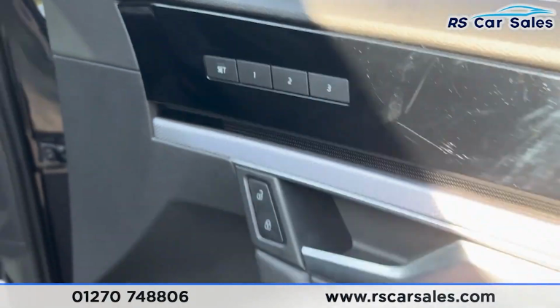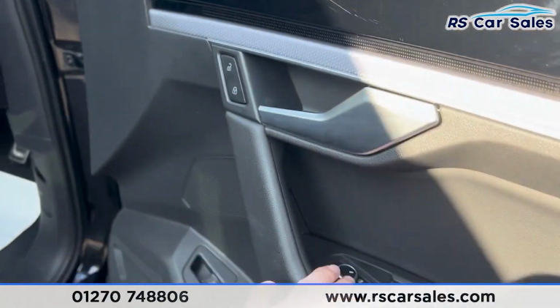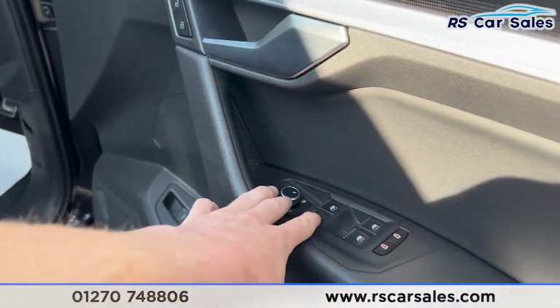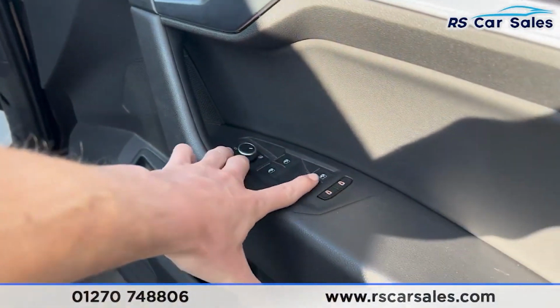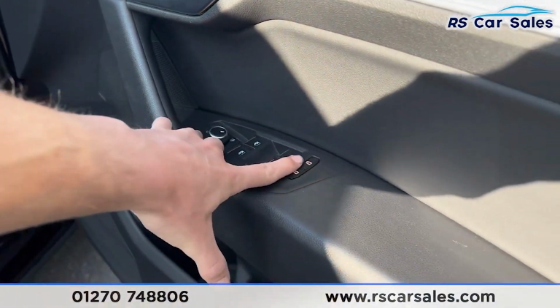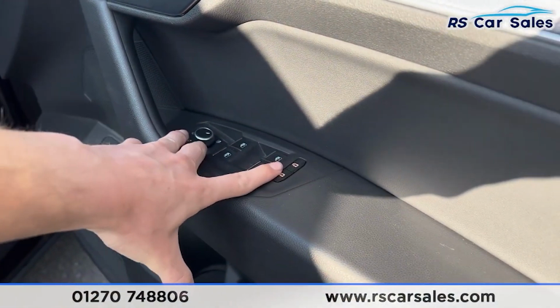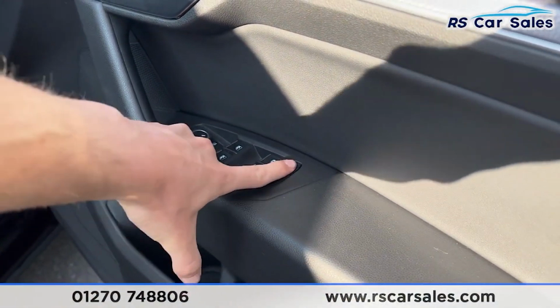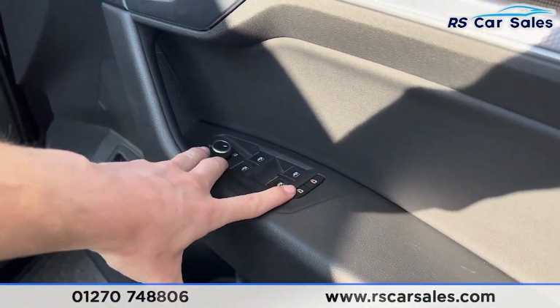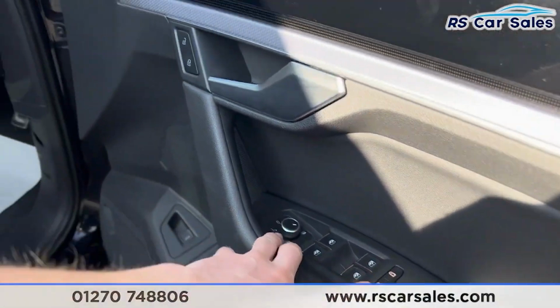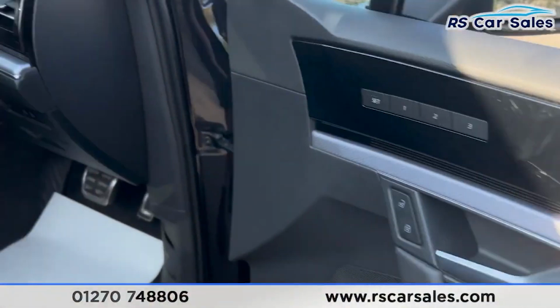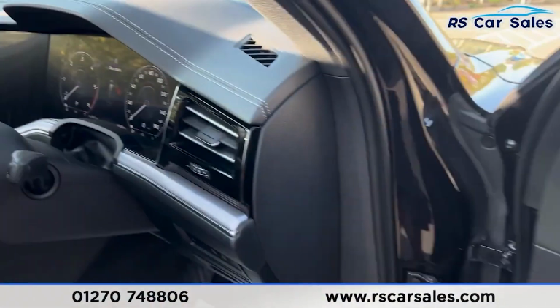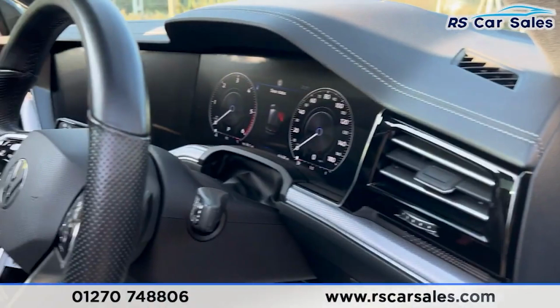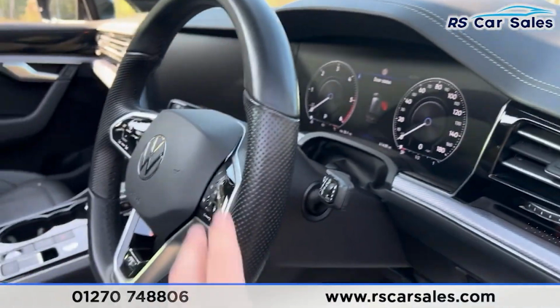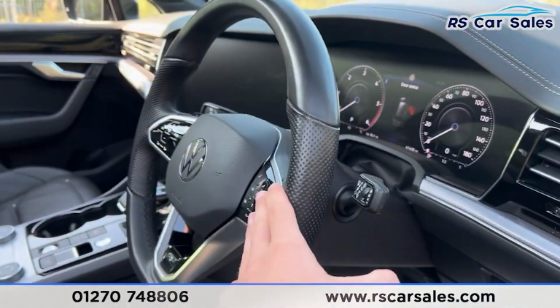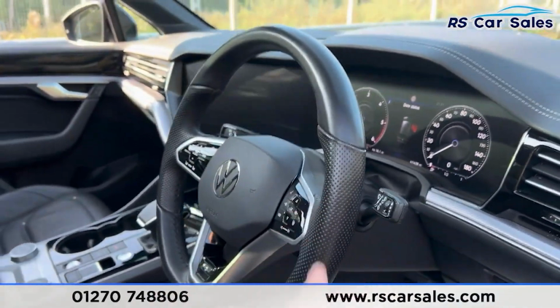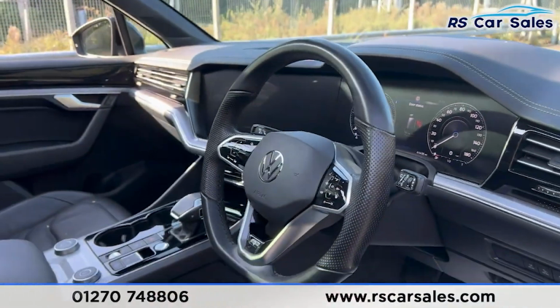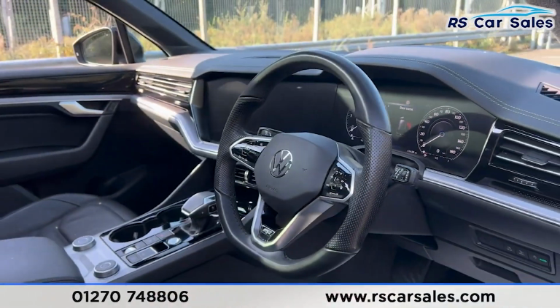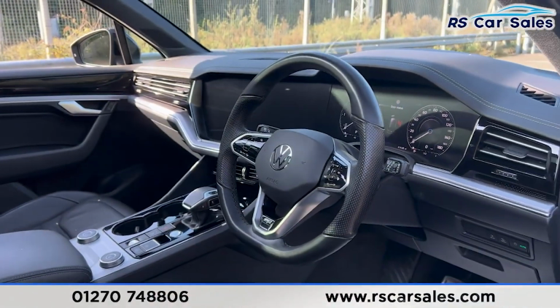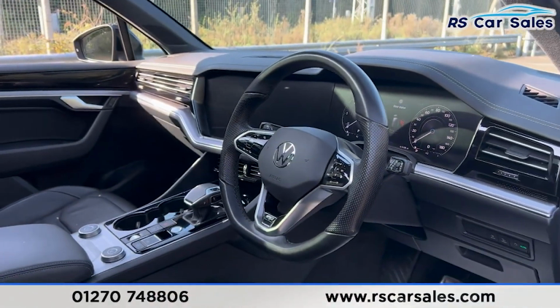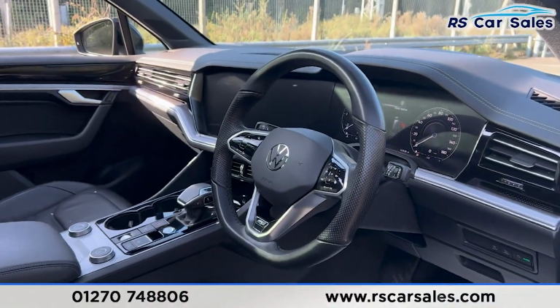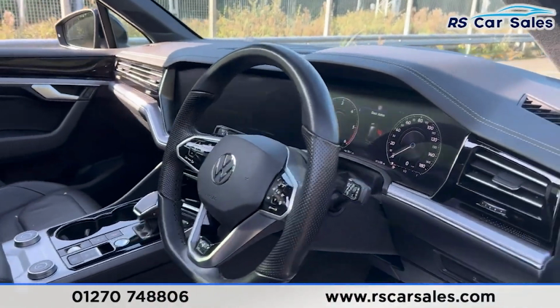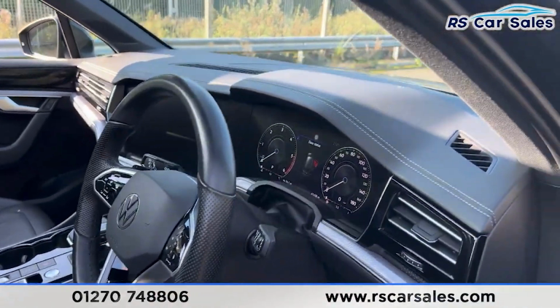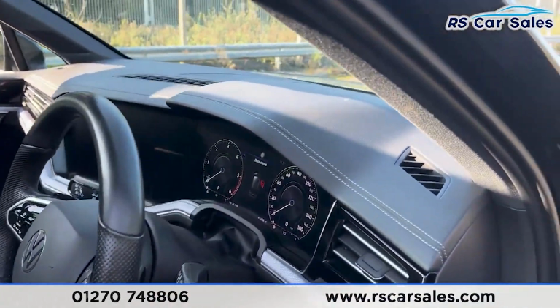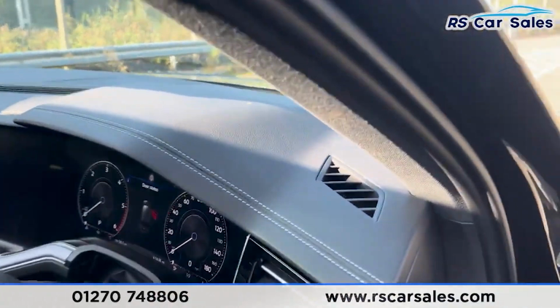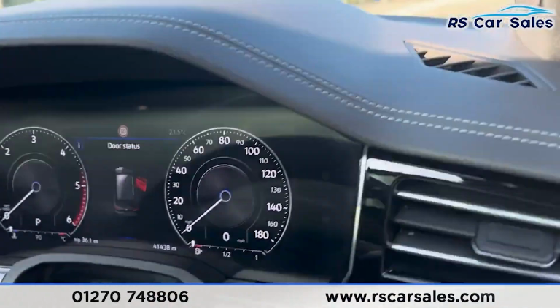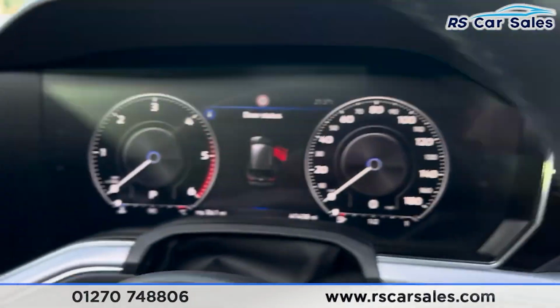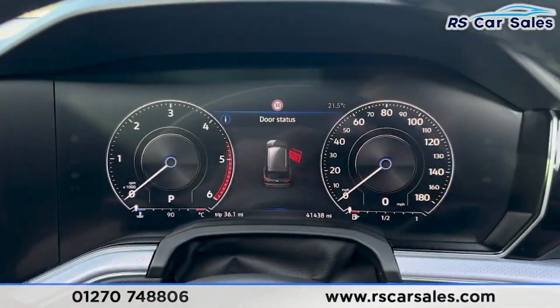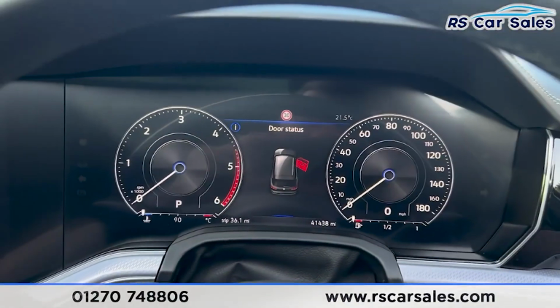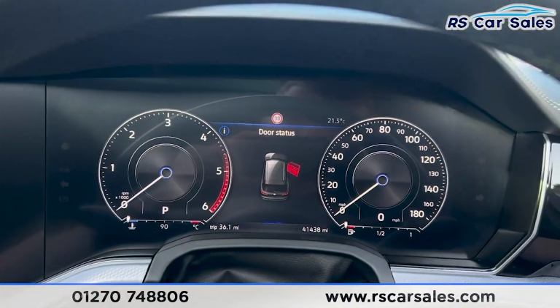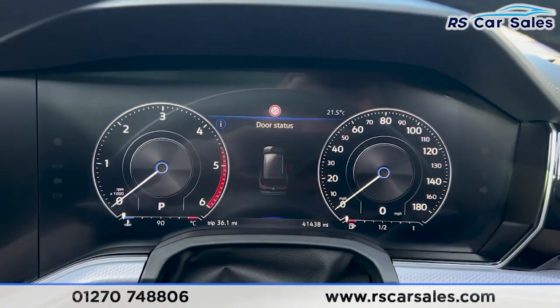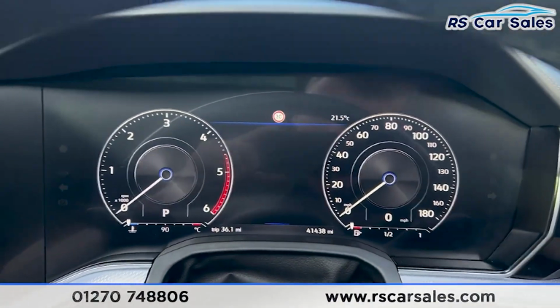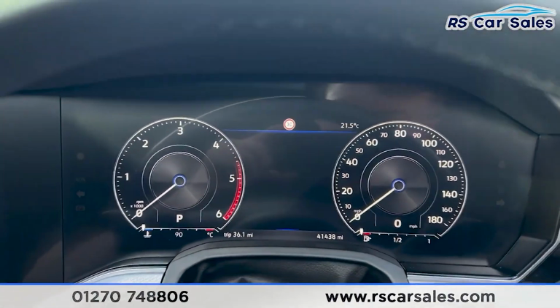We have the heated electric mirrors and electric windows on each side with child lock. We also have the multifunctional steering wheel which is also heated.